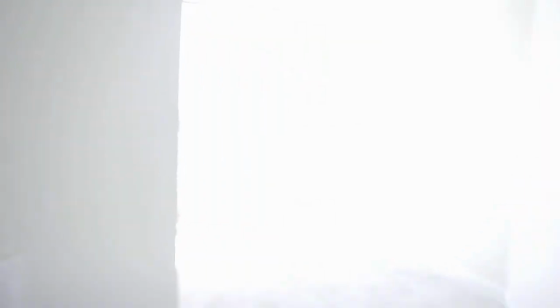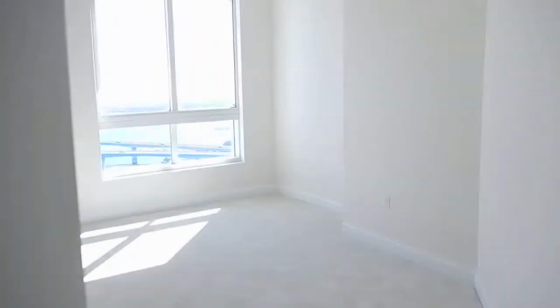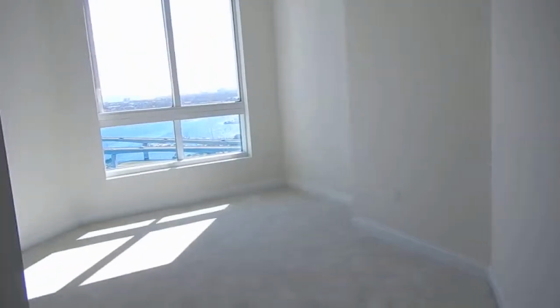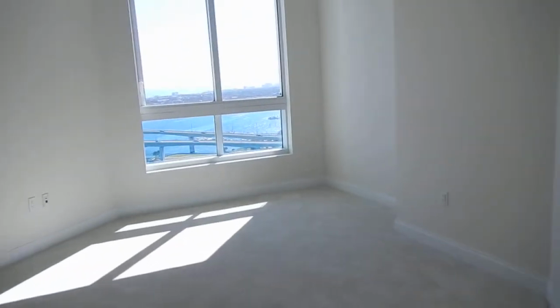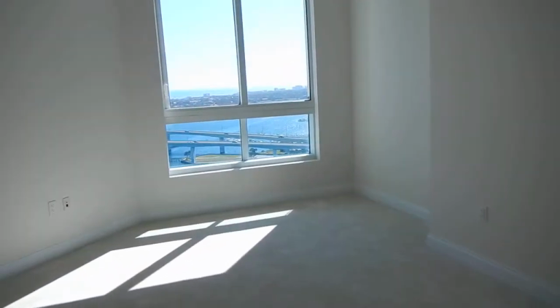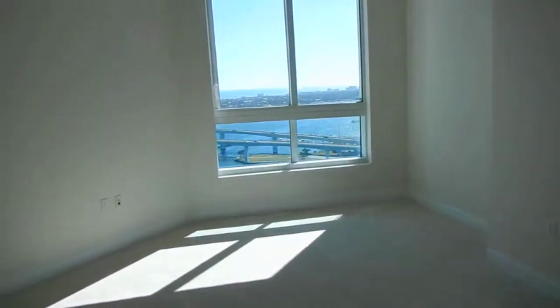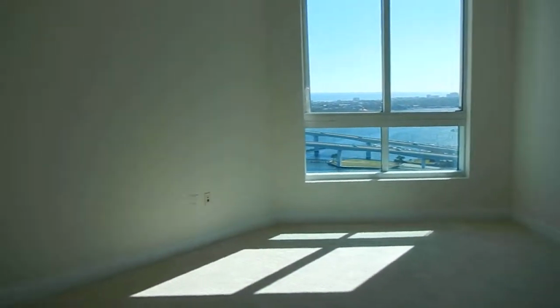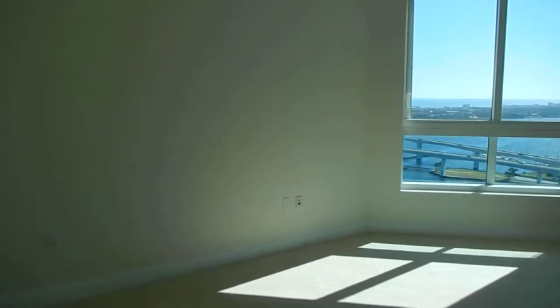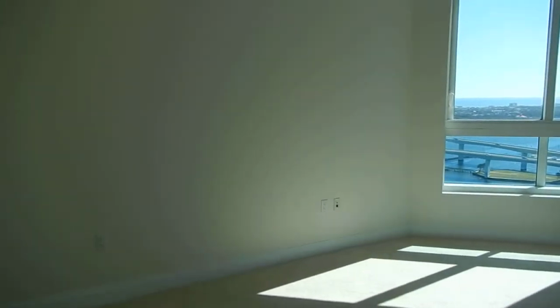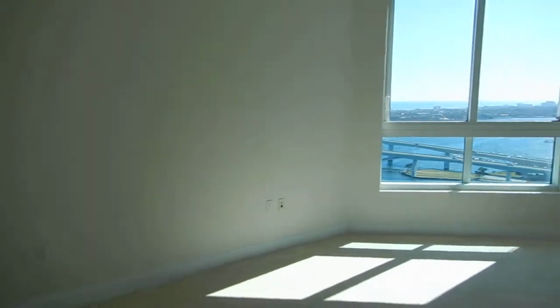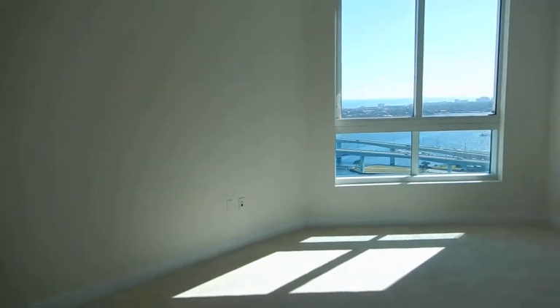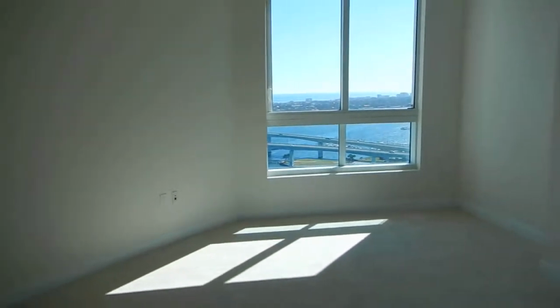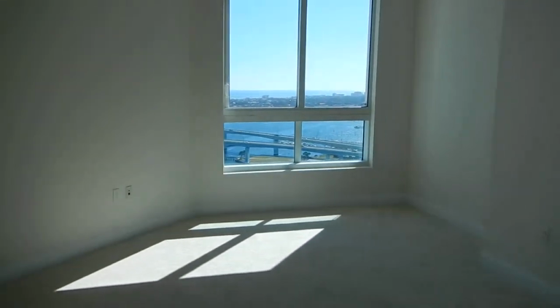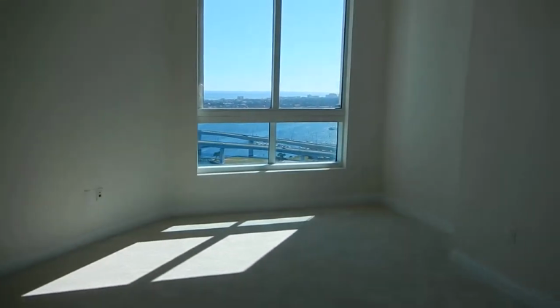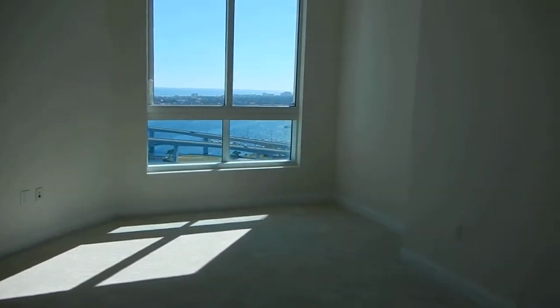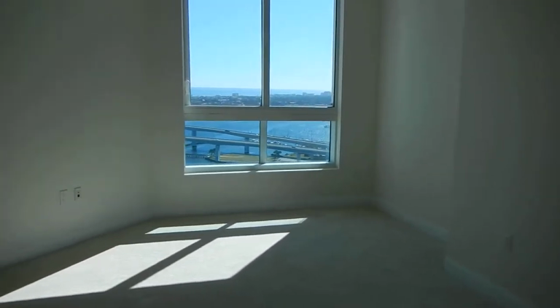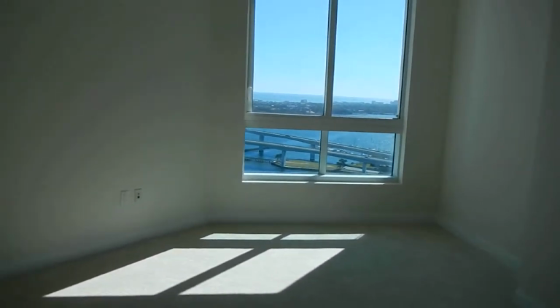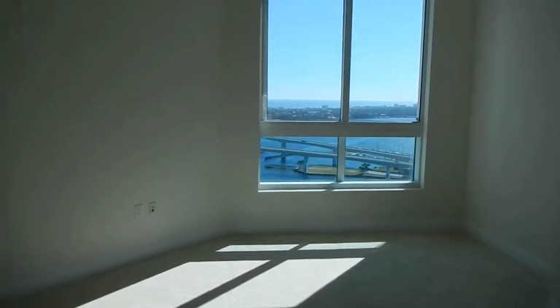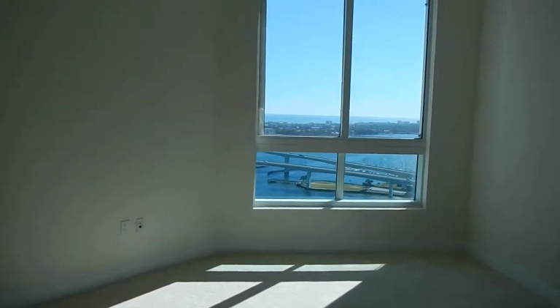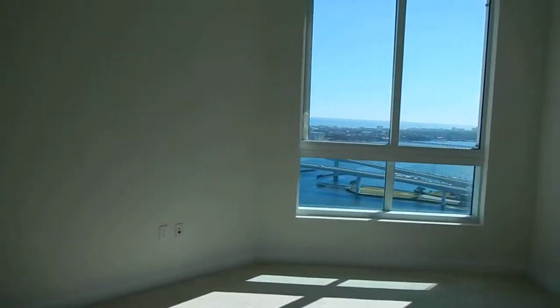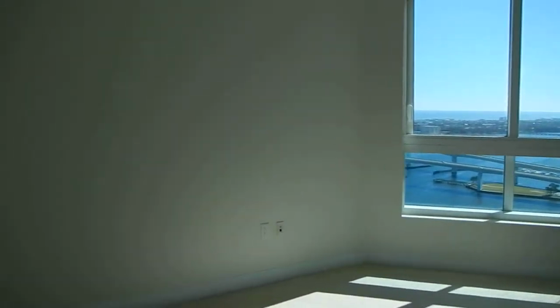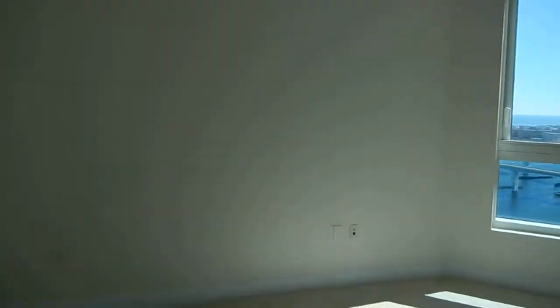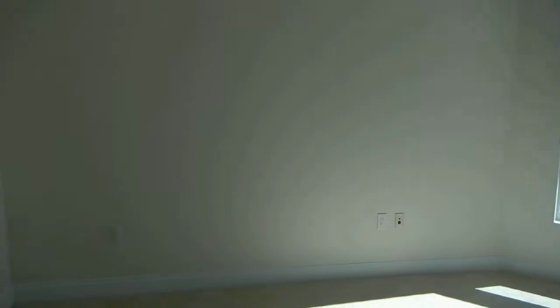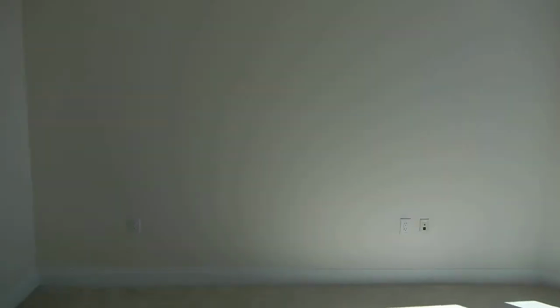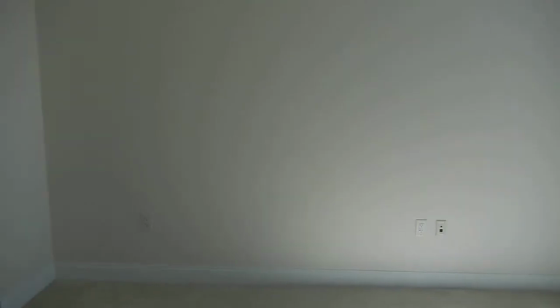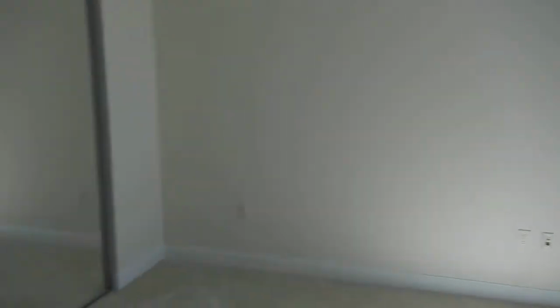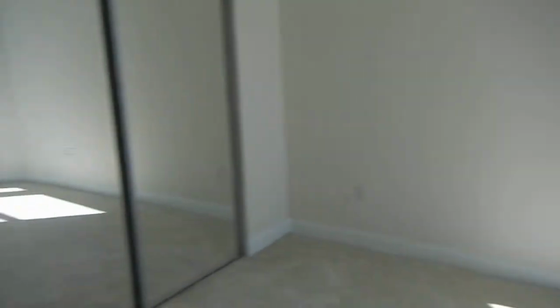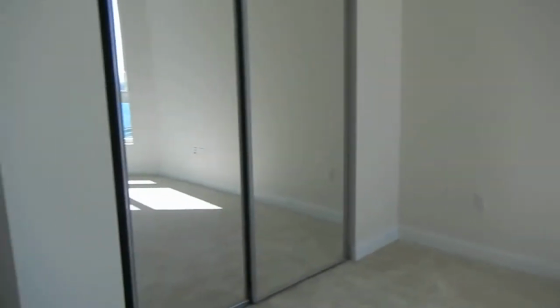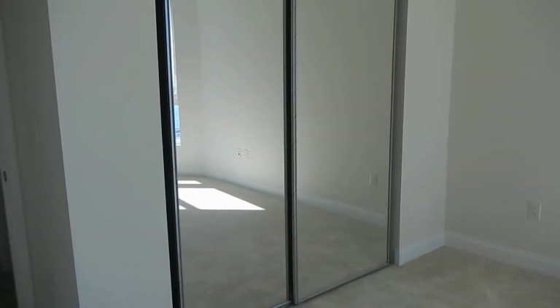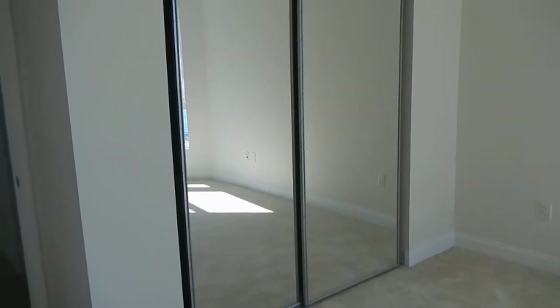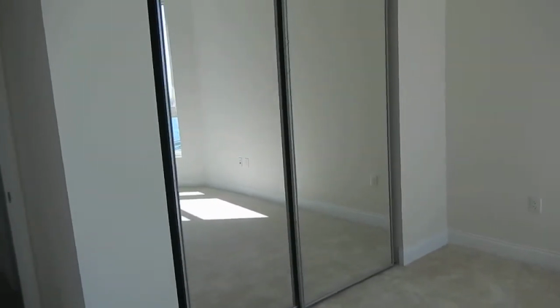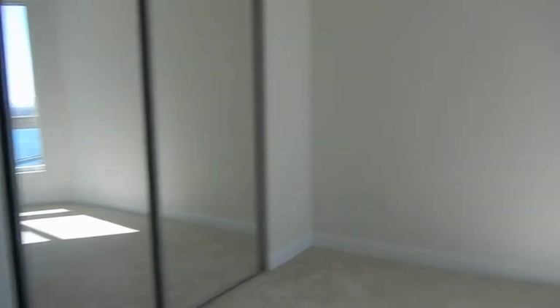Here's one of the bedrooms. This bedroom would easily hold a queen size — it would probably be more comfortable with a full. Nice size closet.